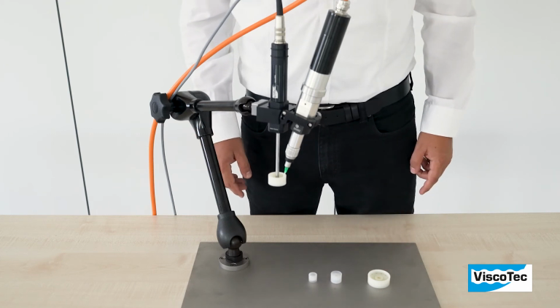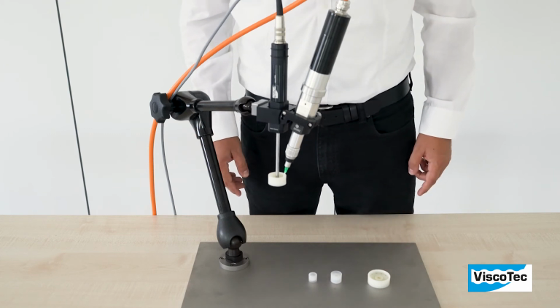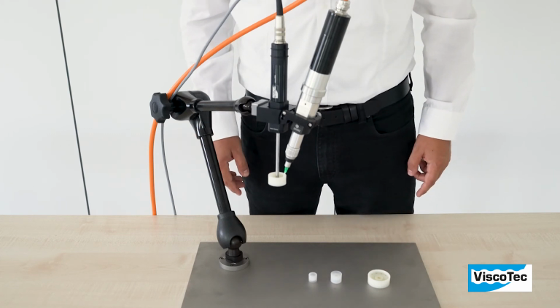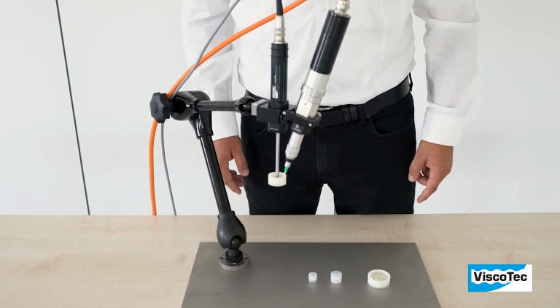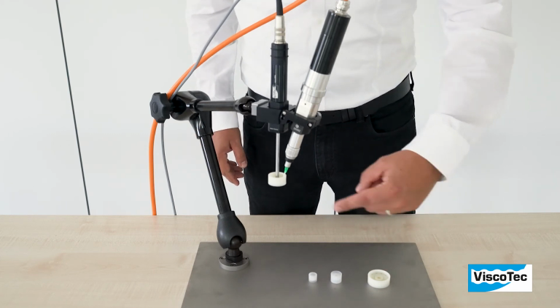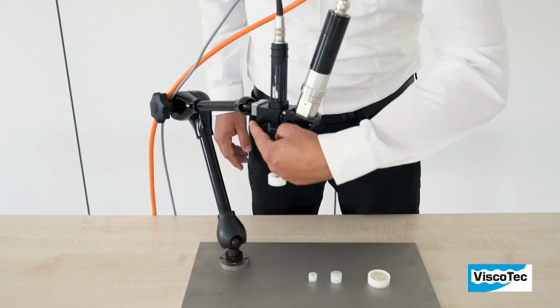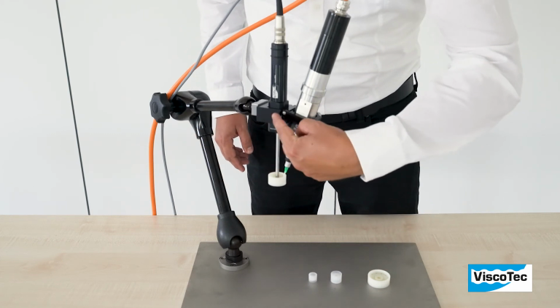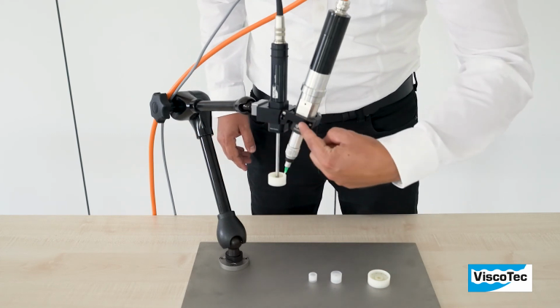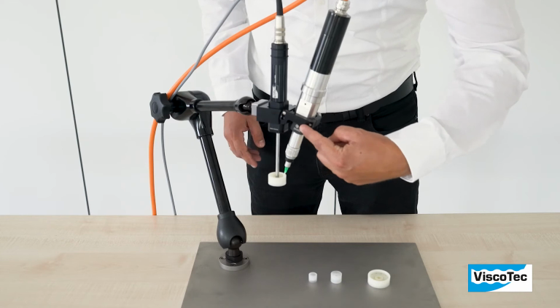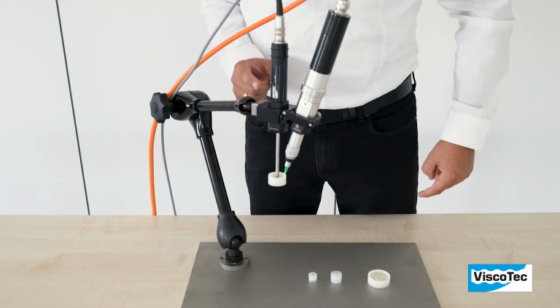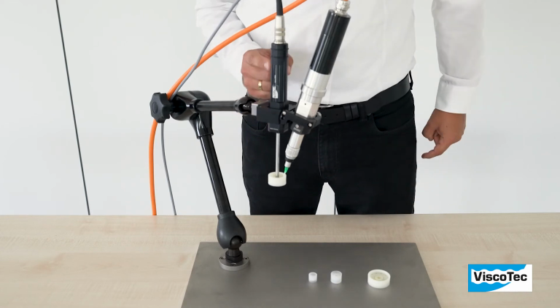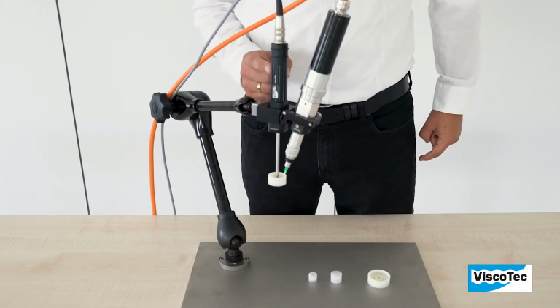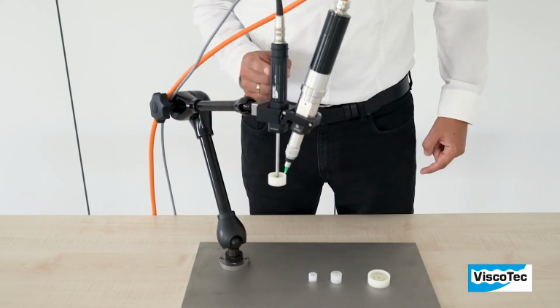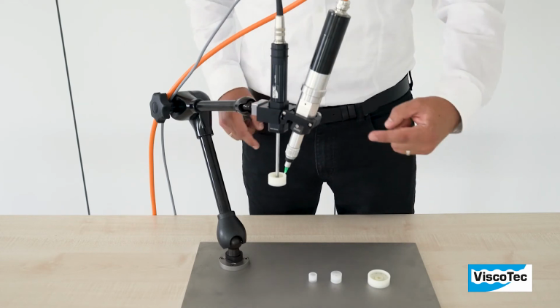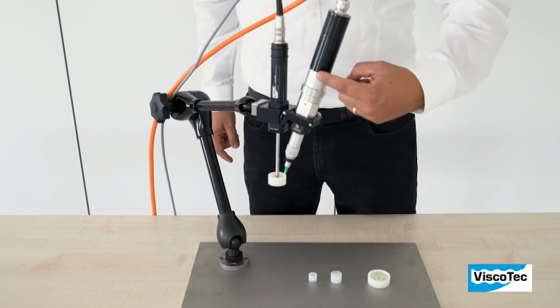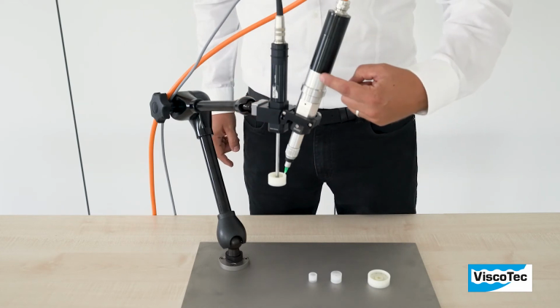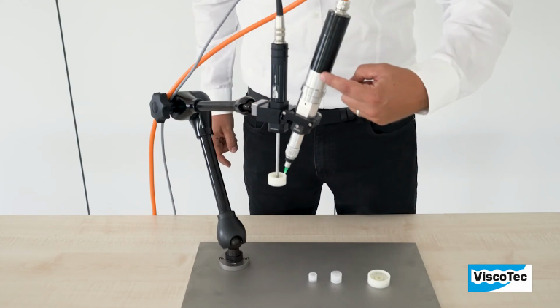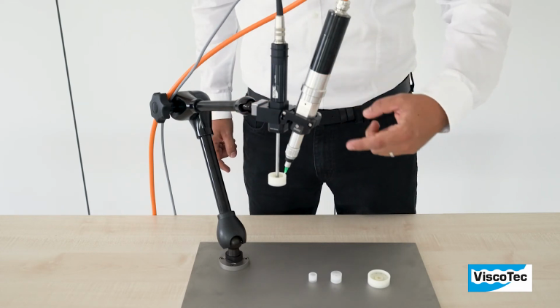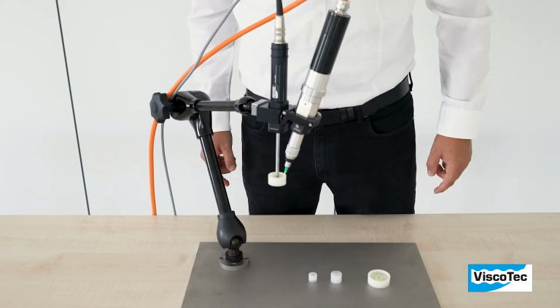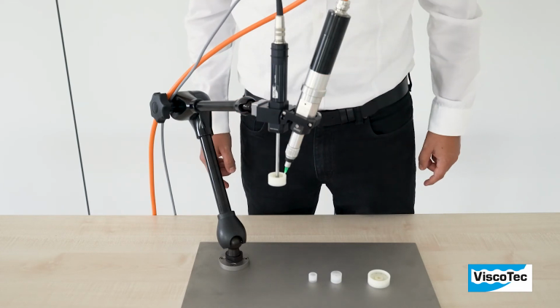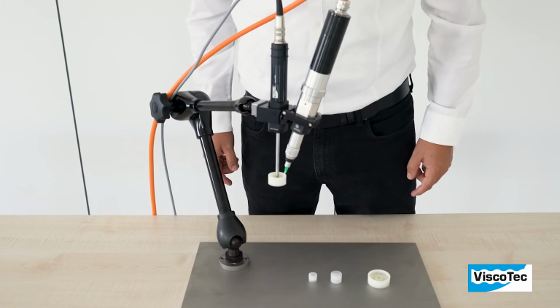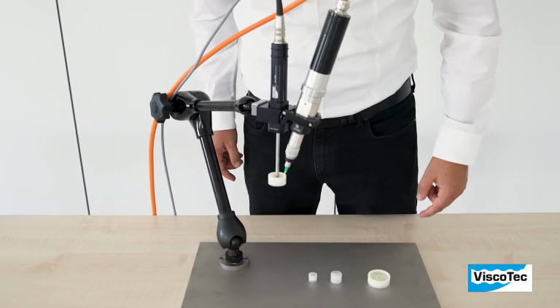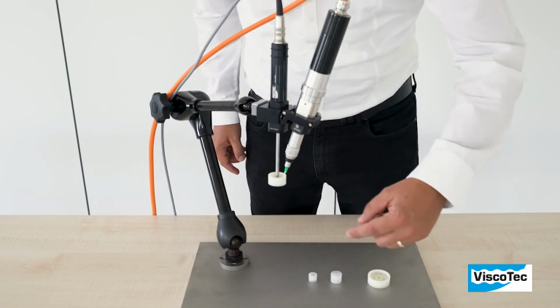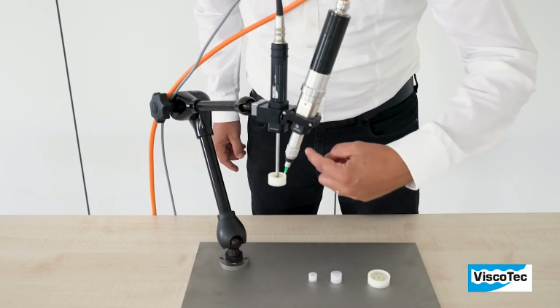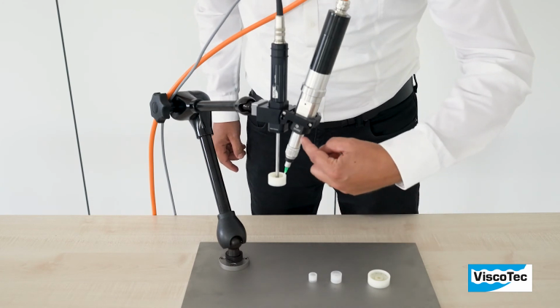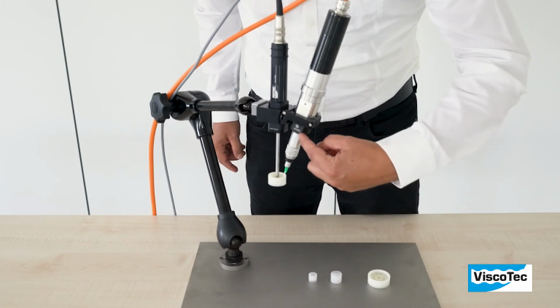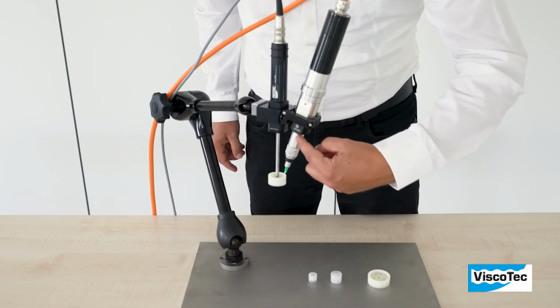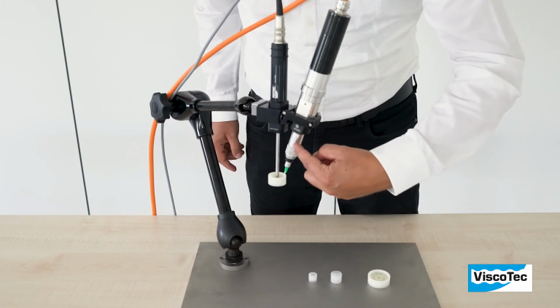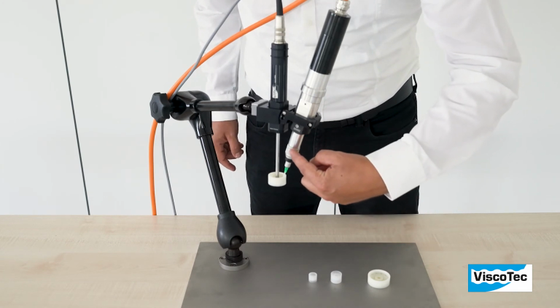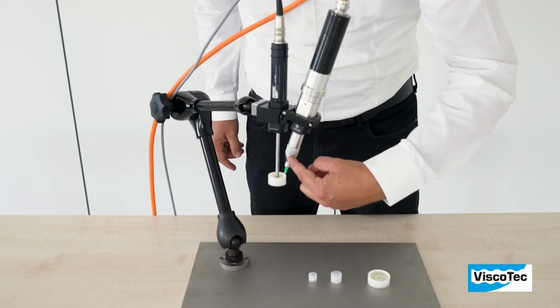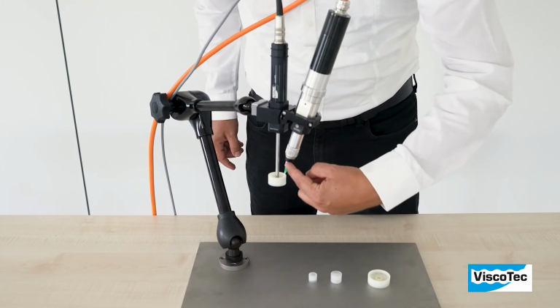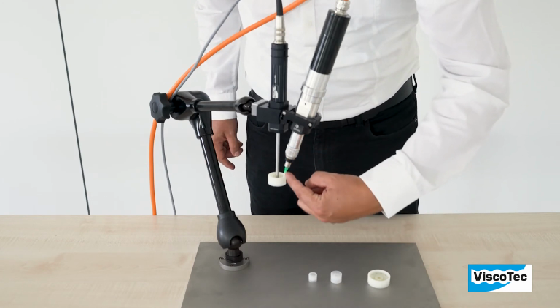The ViproSpin consists of a bracket for the rotor spray and a Viscotec standard dispenser. The standard dispenser, which is available separately, is needed for the volumetric dosing in the spinning head.